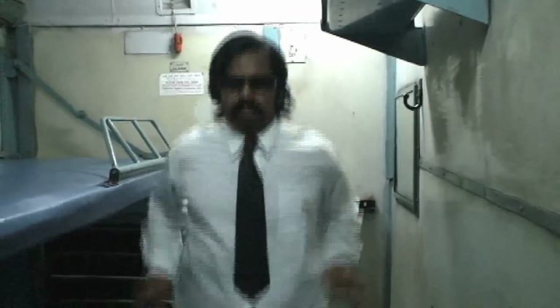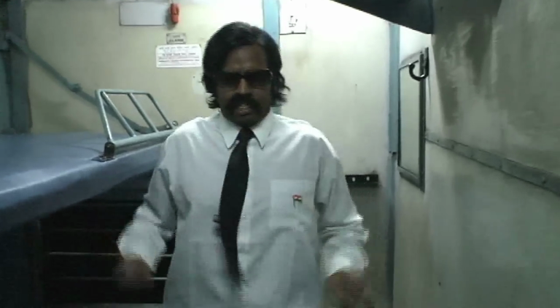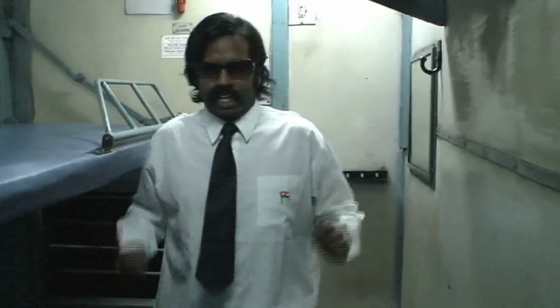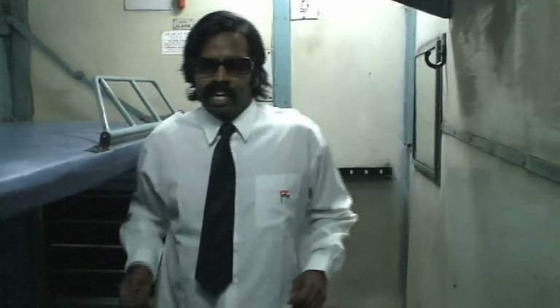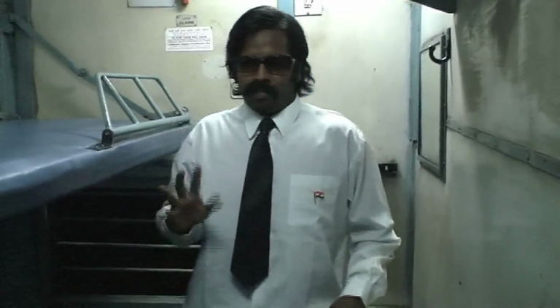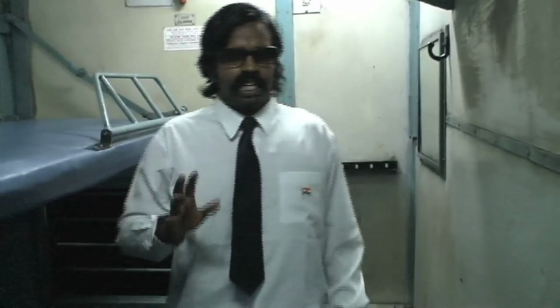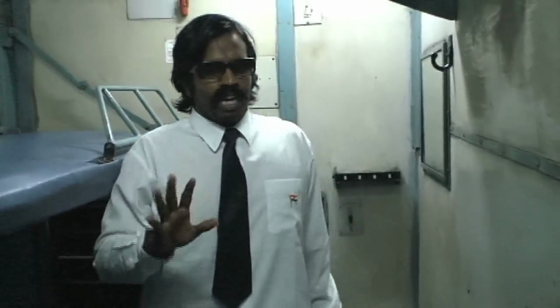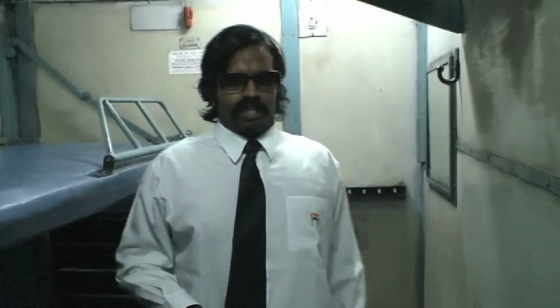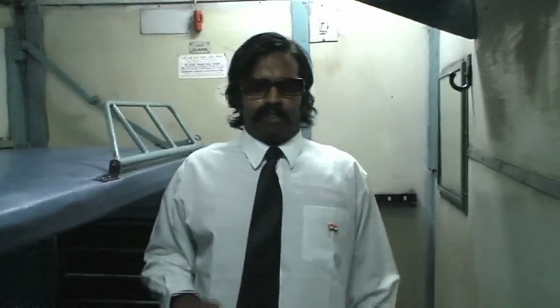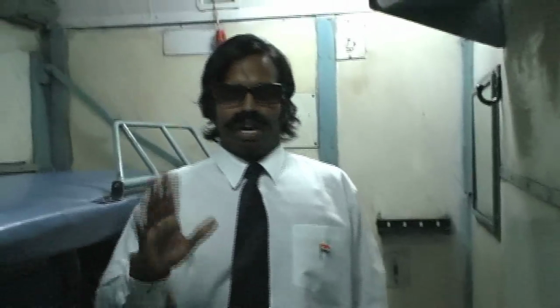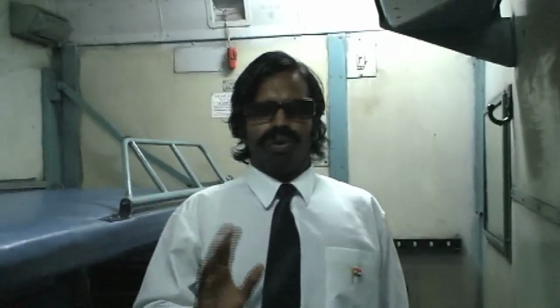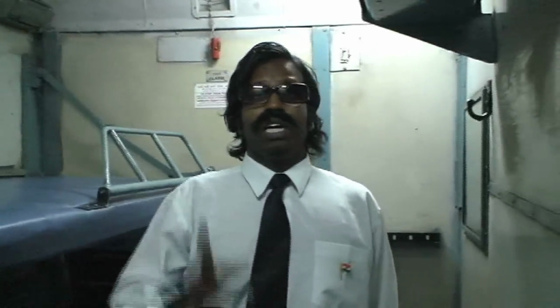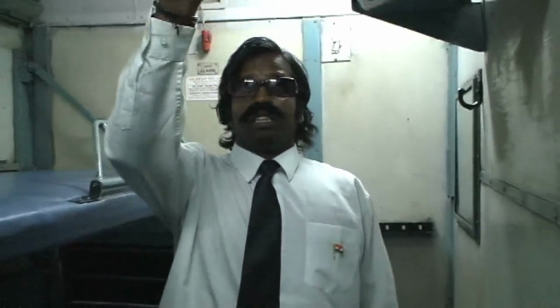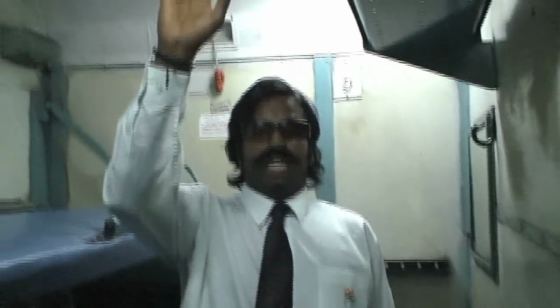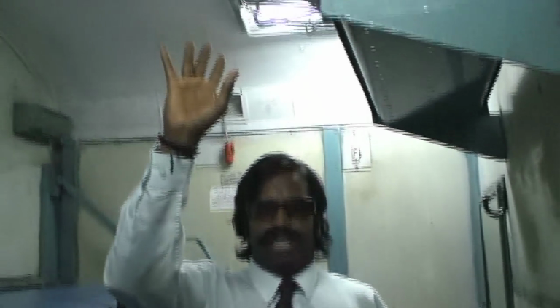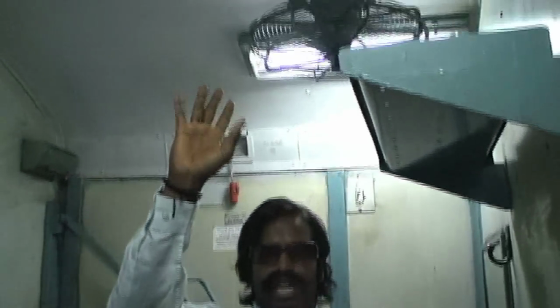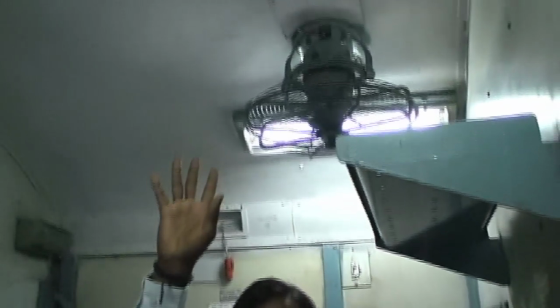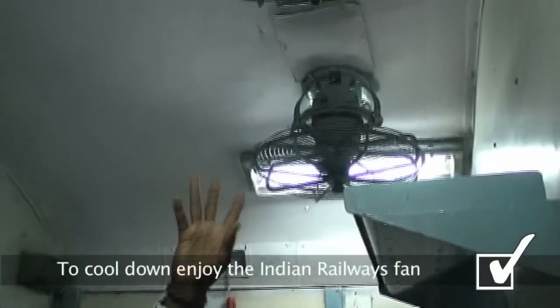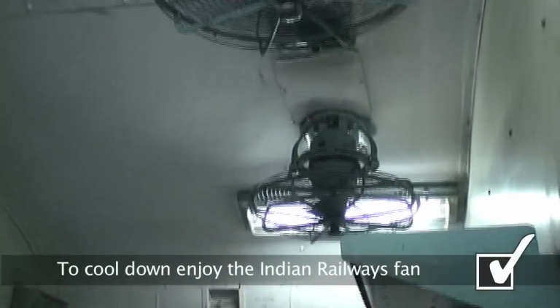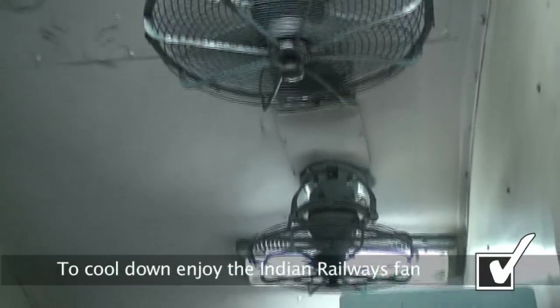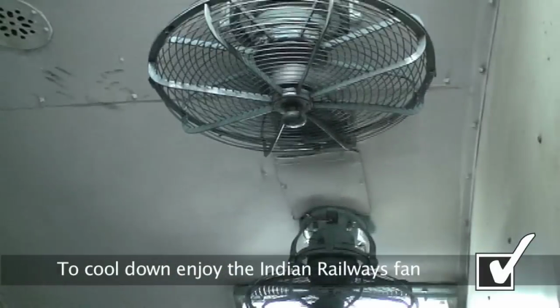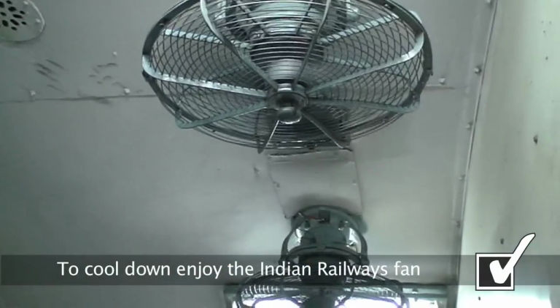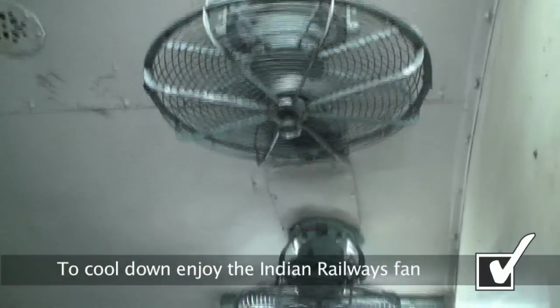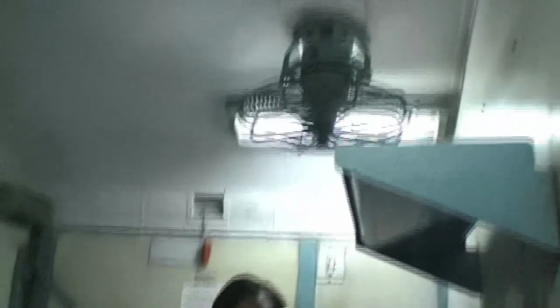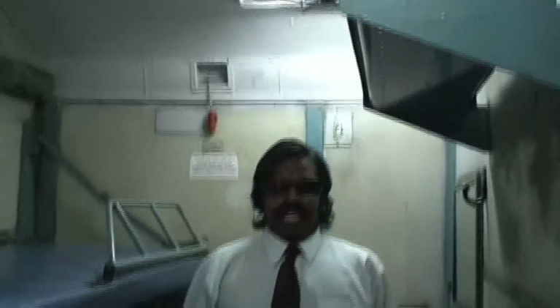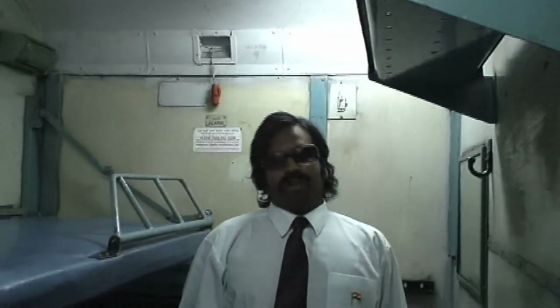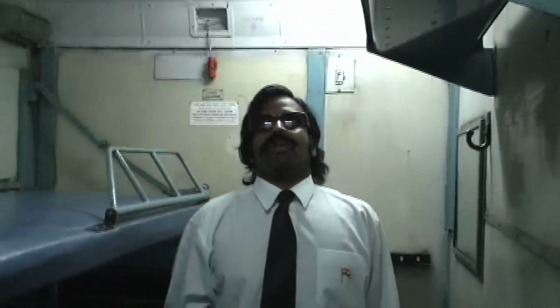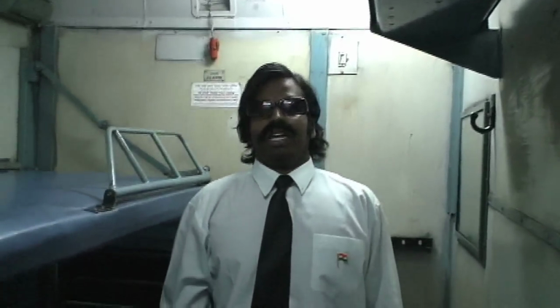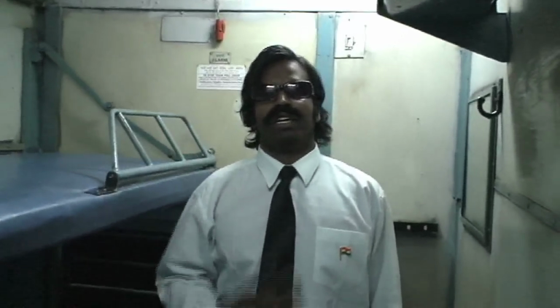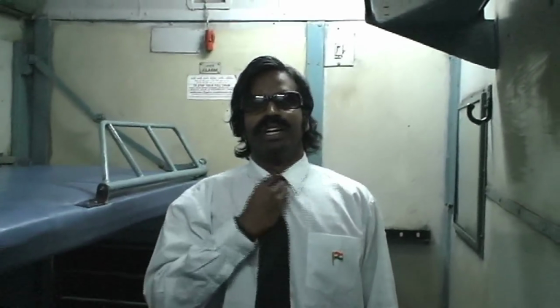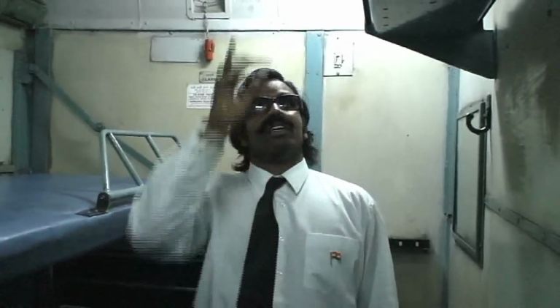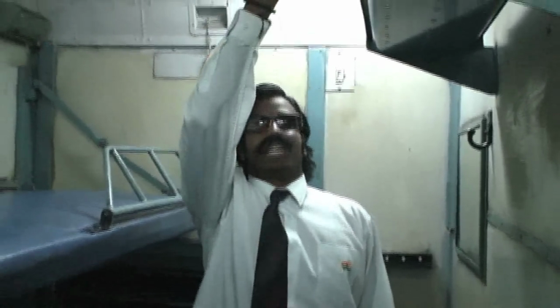I have reached 50 — every 50. Now to cool down, the Indian Railways has provided a fan, so we will stand right underneath the fan right now and be able to cool down.